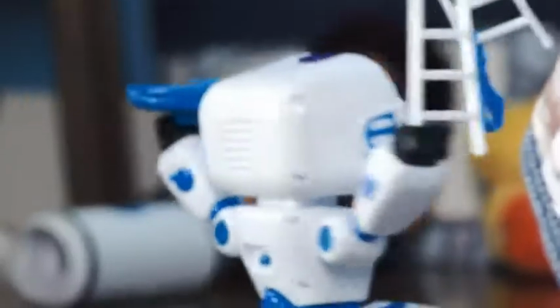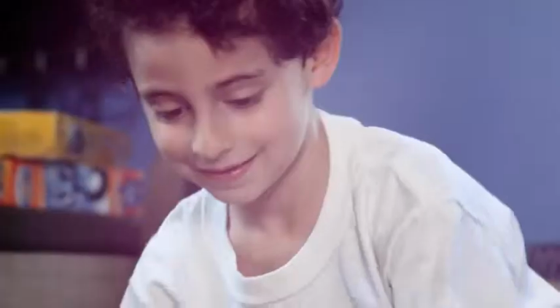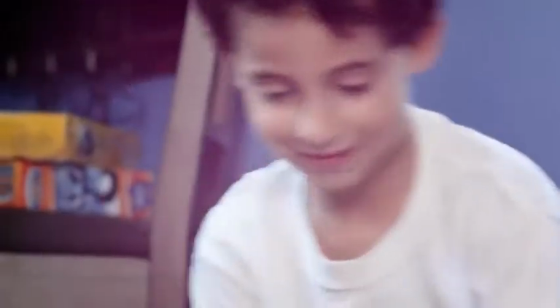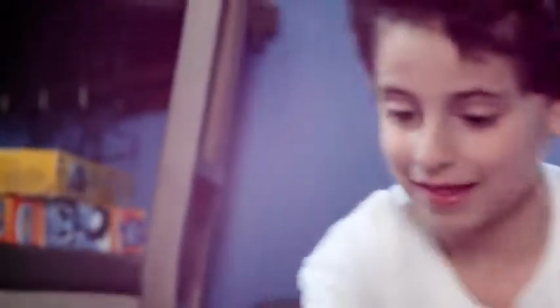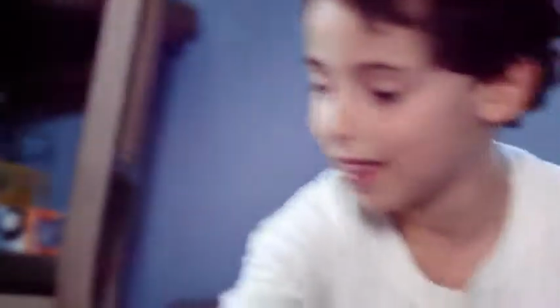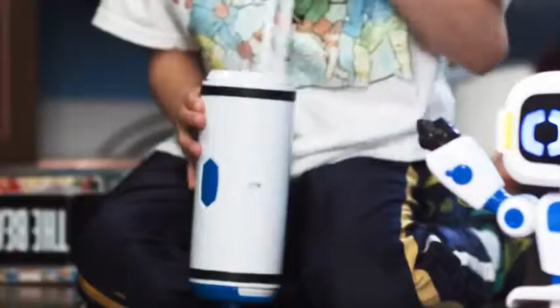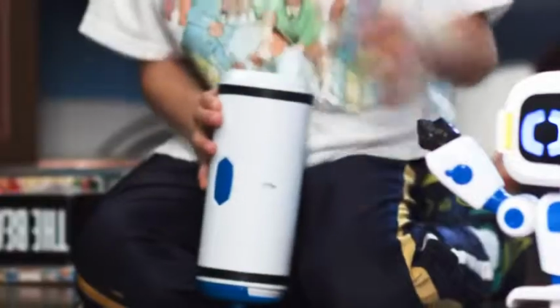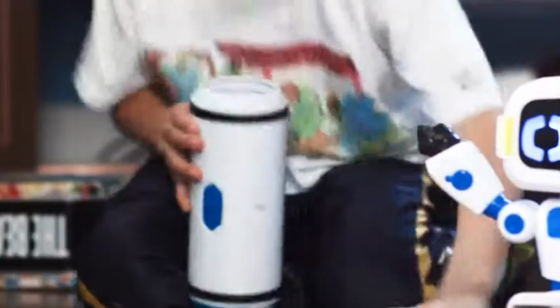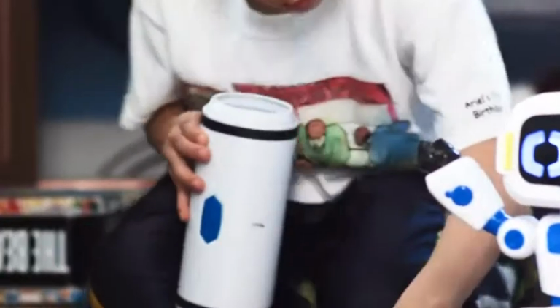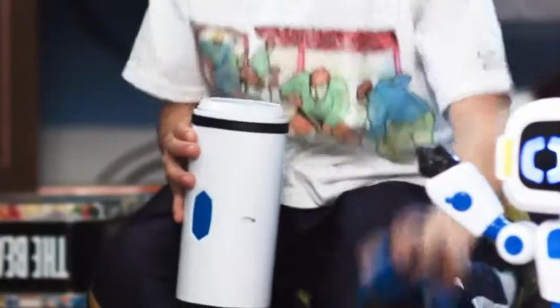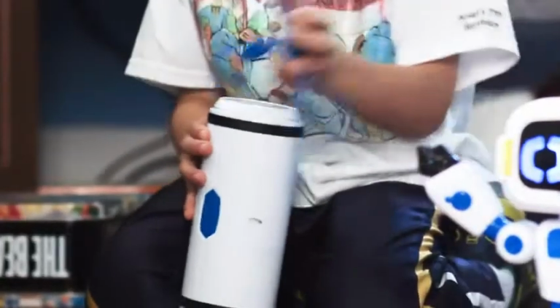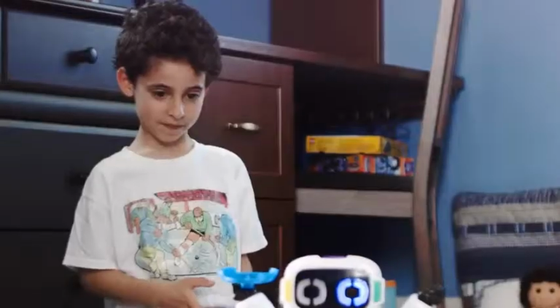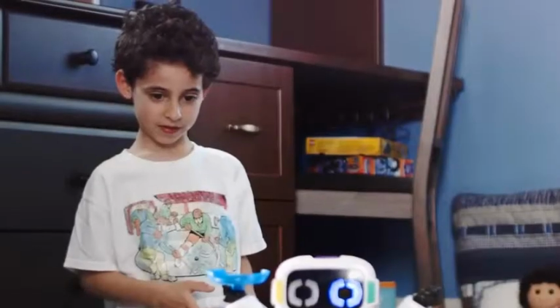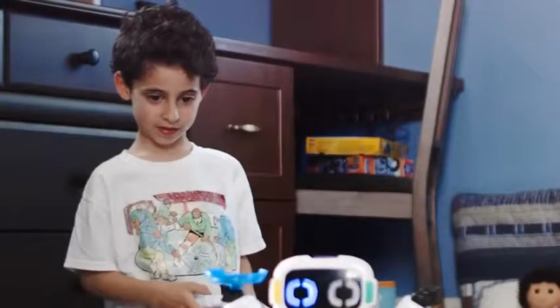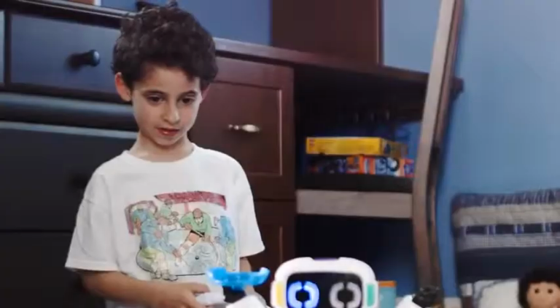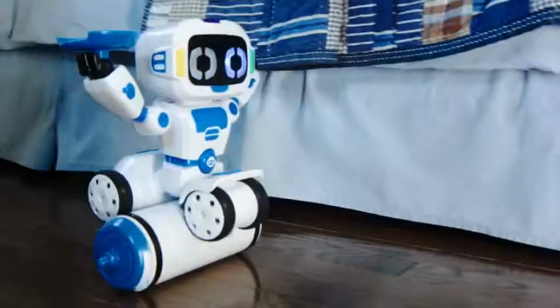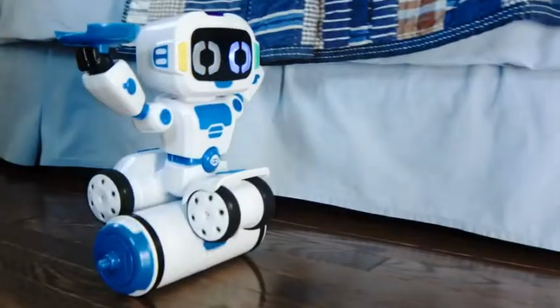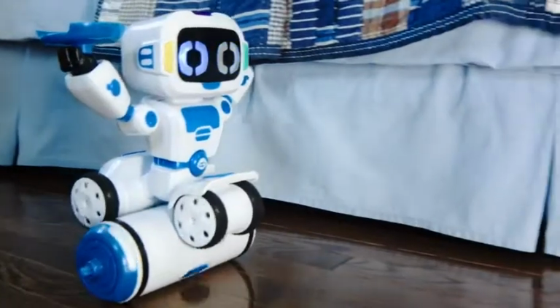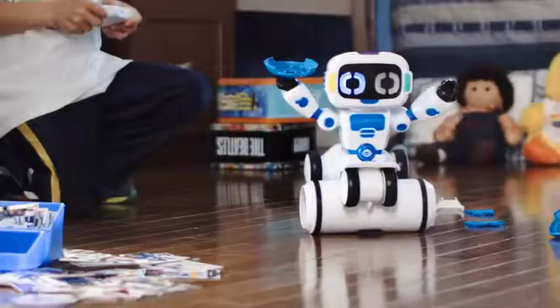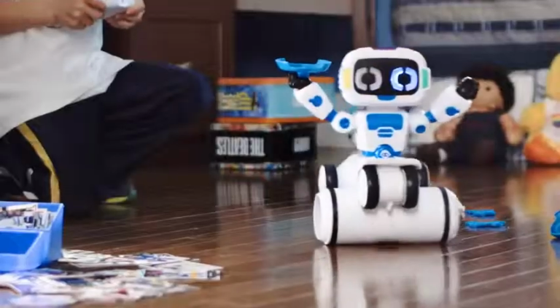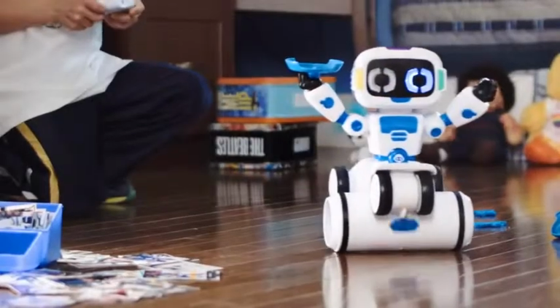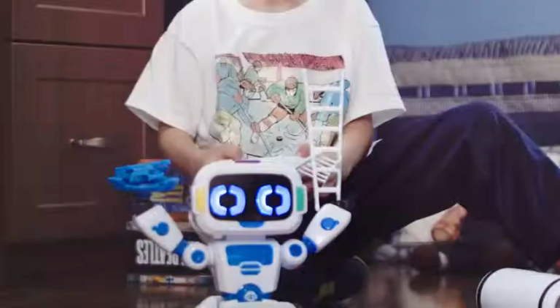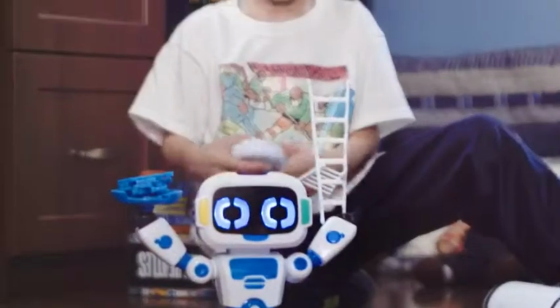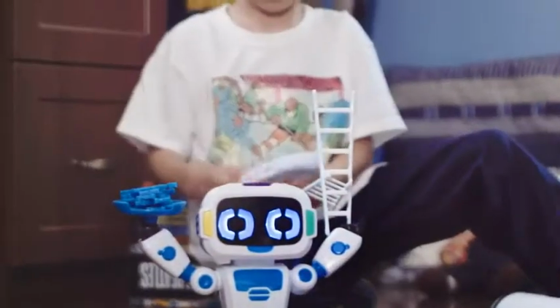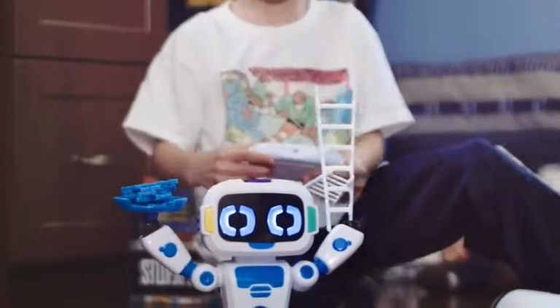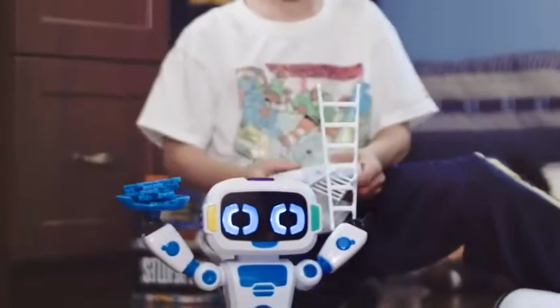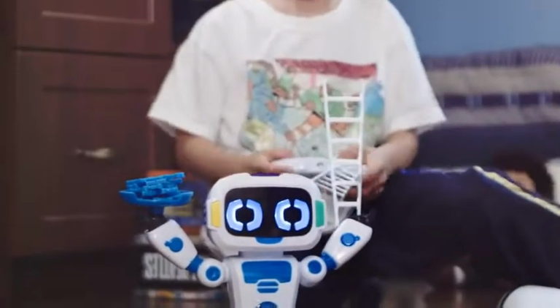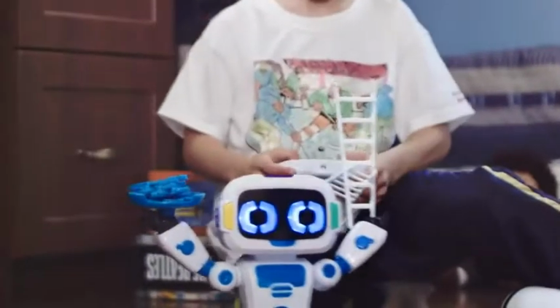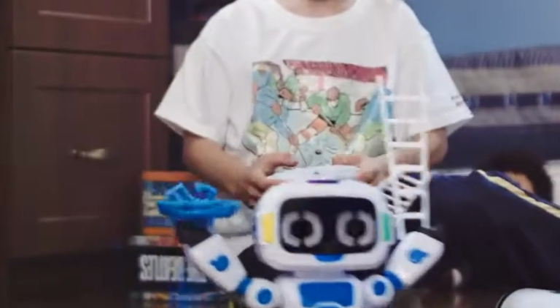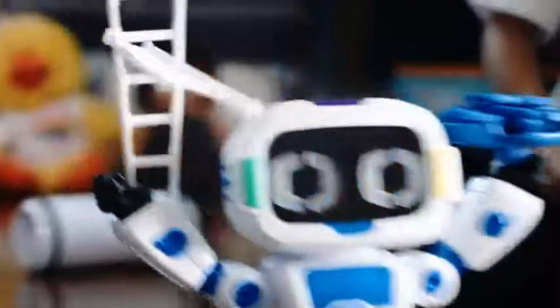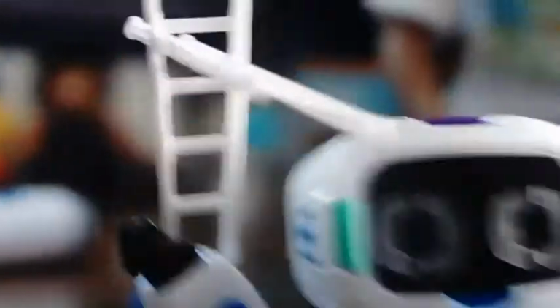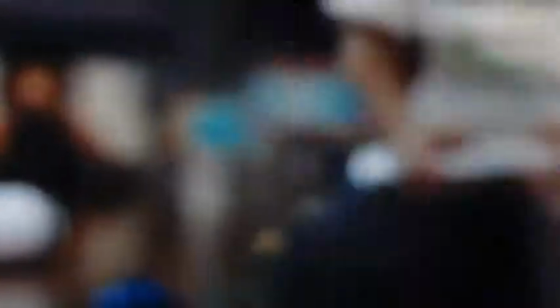Use the included Robo Barrel as storage, or watch Tipster do some amazing tricks. Coming through! Tipster teaches coordination through fun balancing and building games.